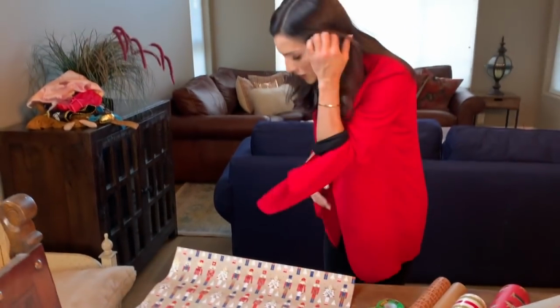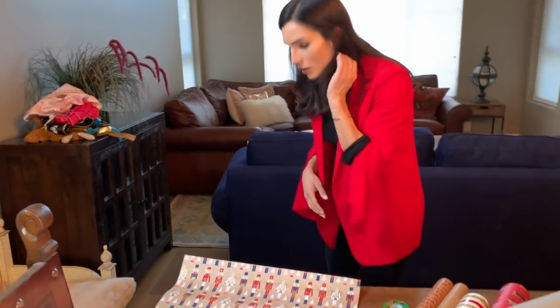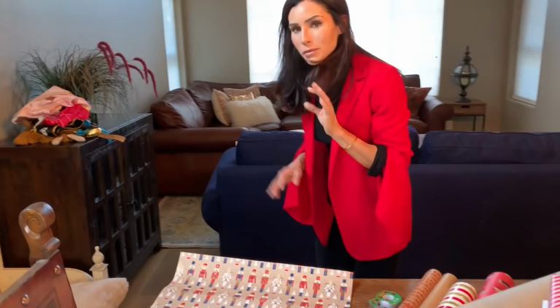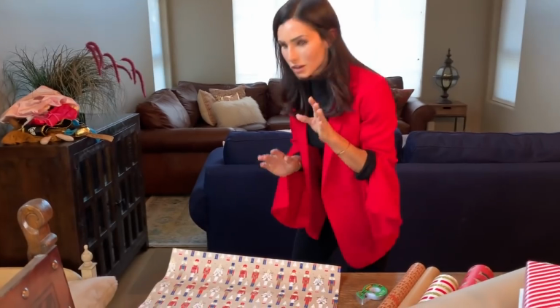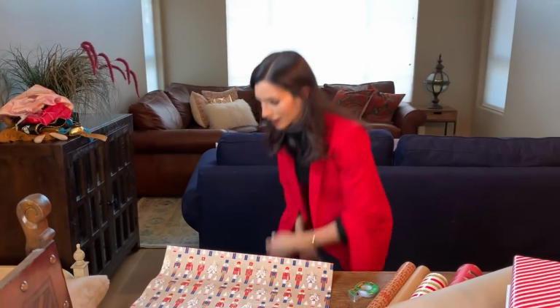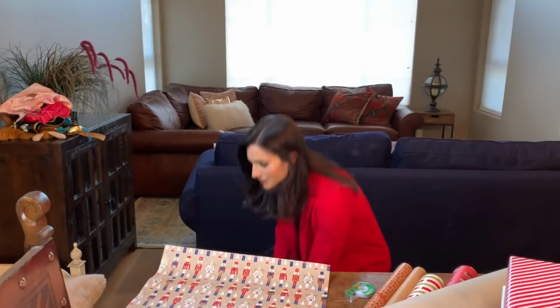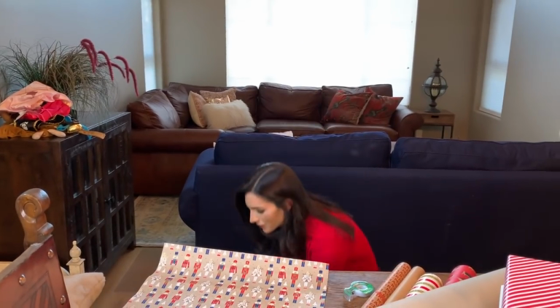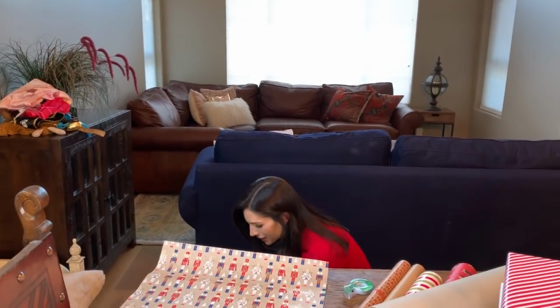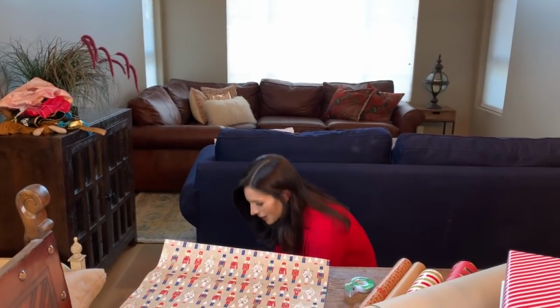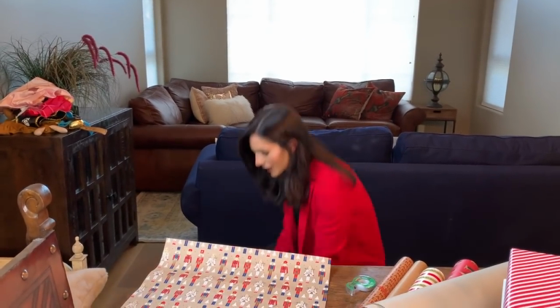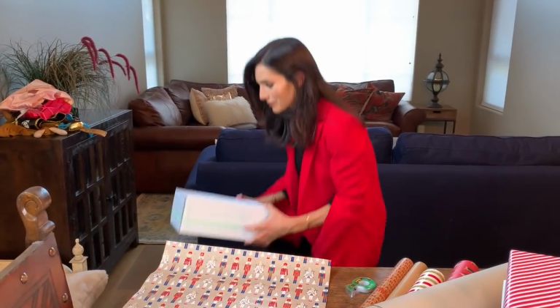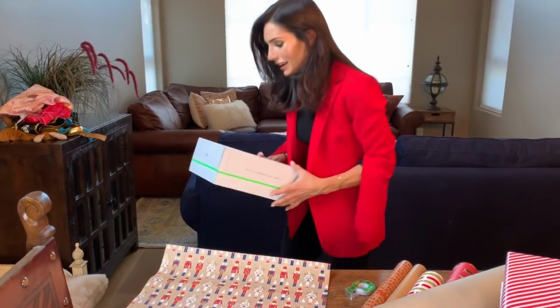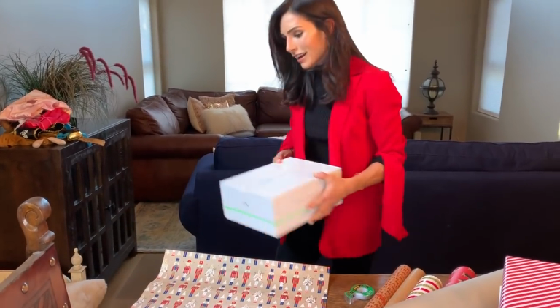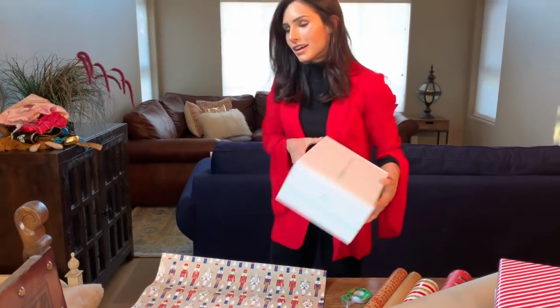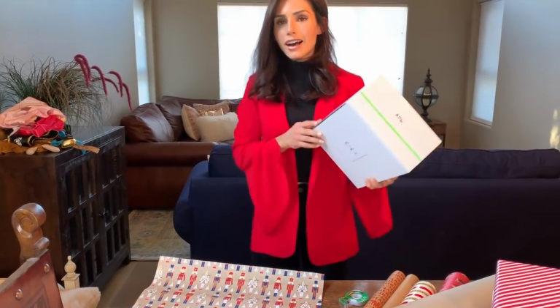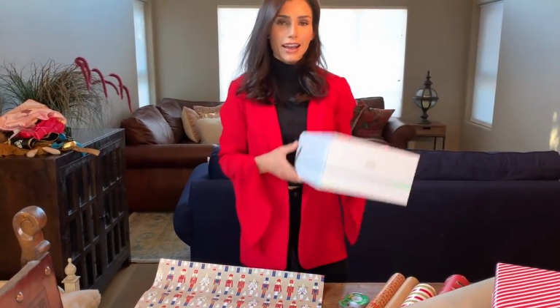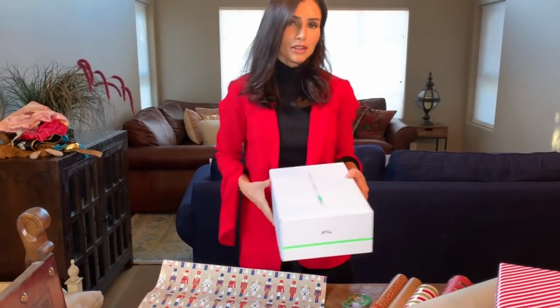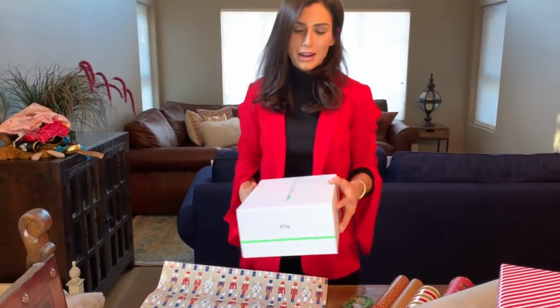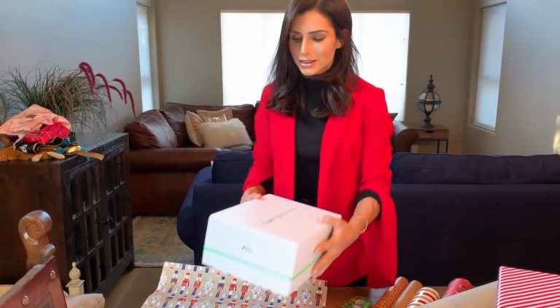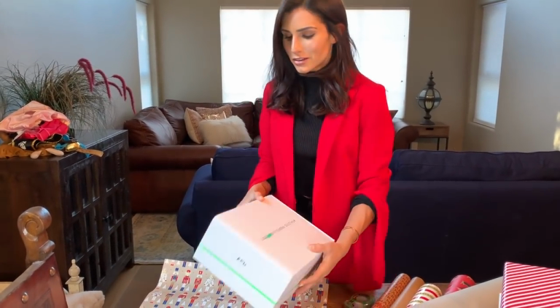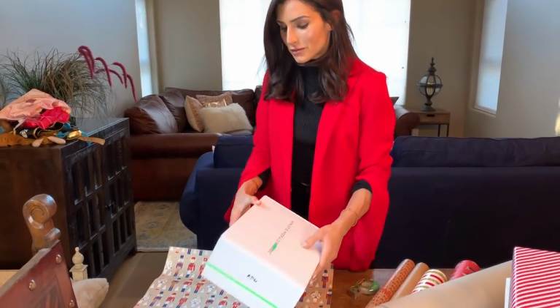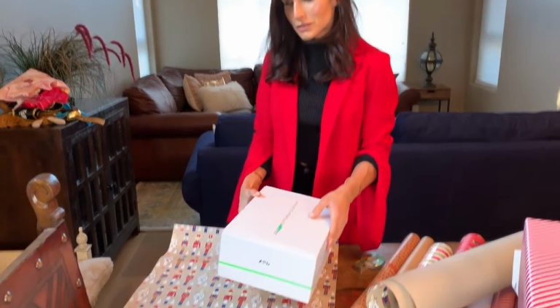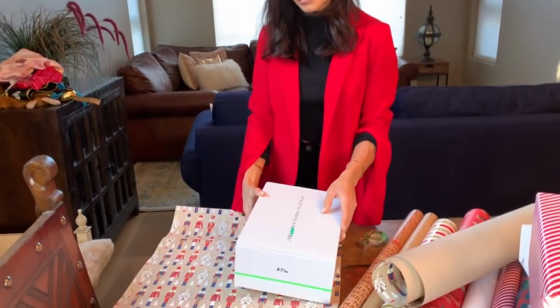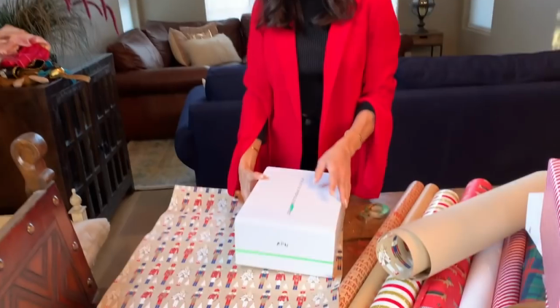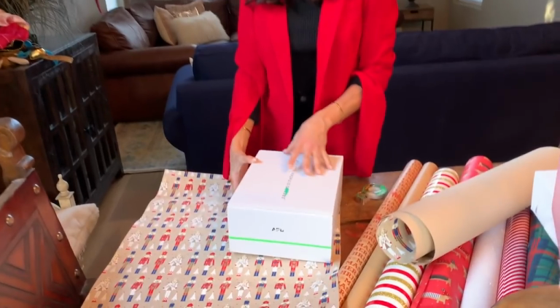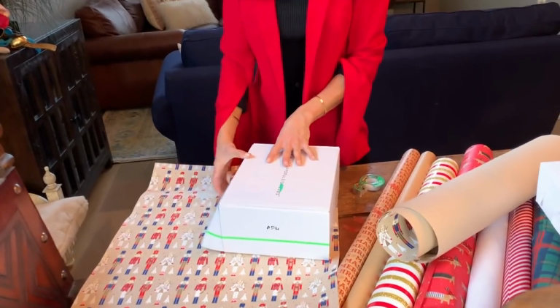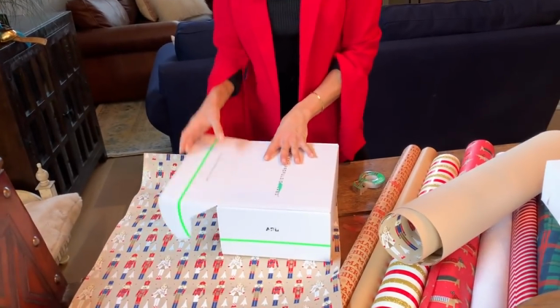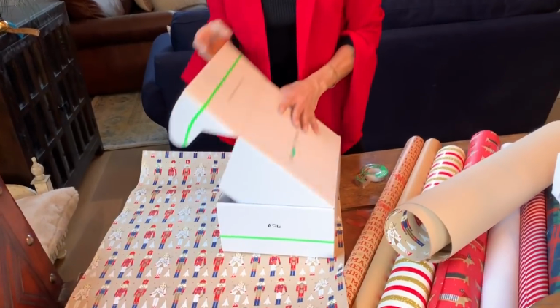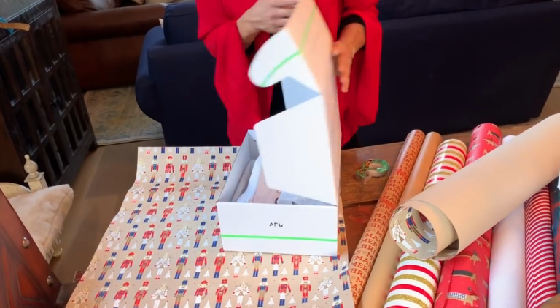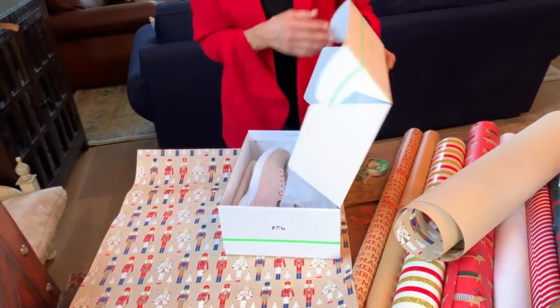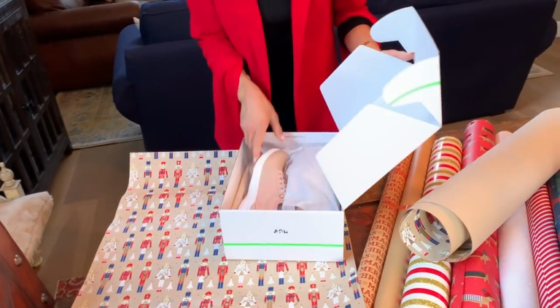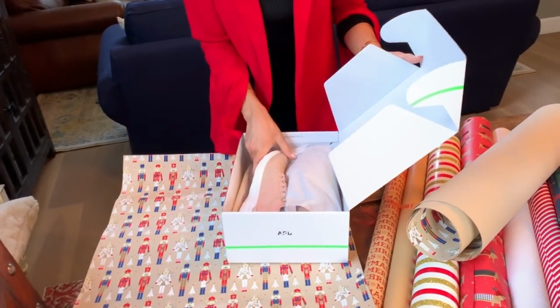I always feel like there's a perfect piece of wrapping paper for every person. I sound ridiculous, but it's so true. I bought this on Black Friday from Paper Source, so I'm going to use this for my gift because it's my favorite. I have to show you what I got myself first of all, because I'm just dying.